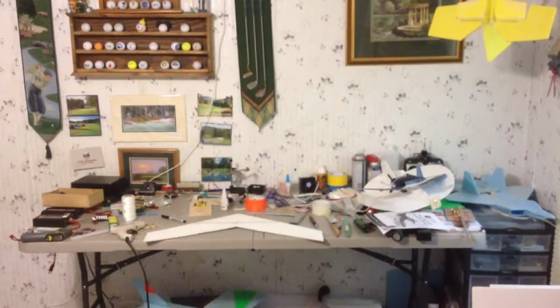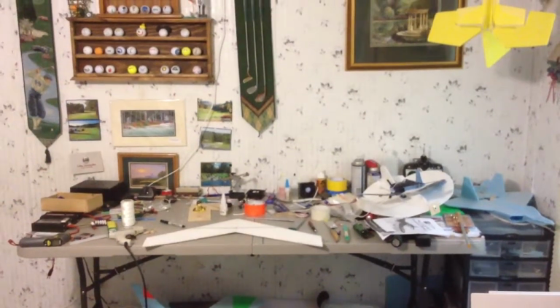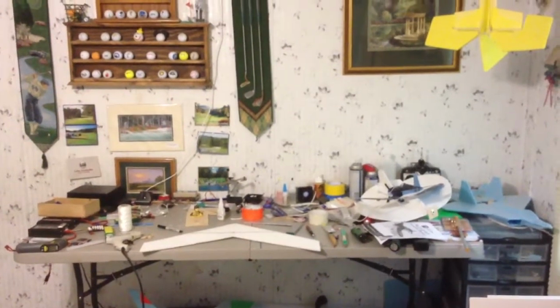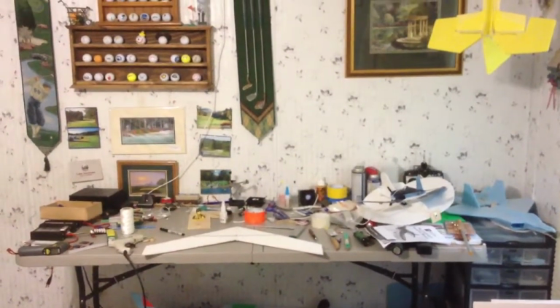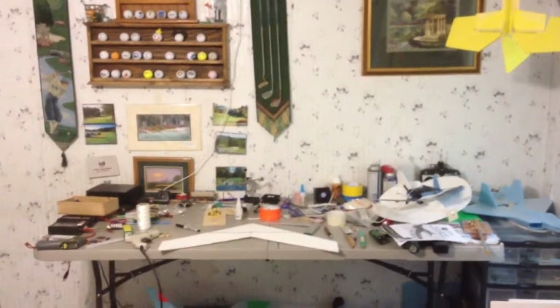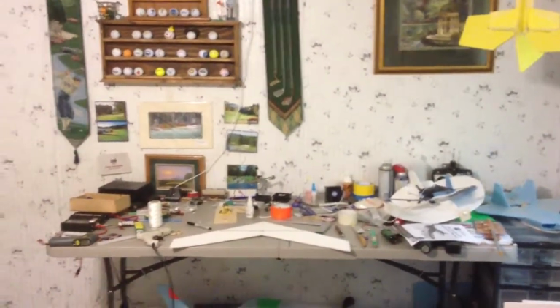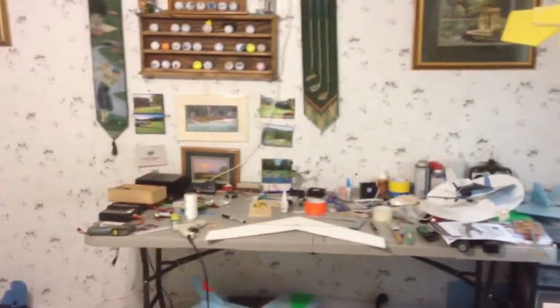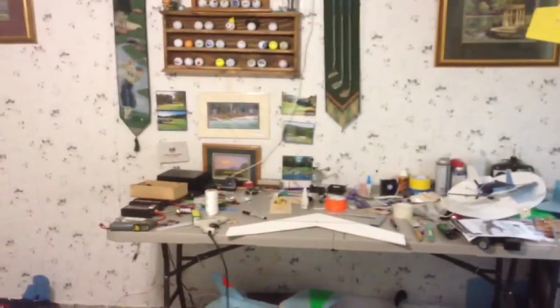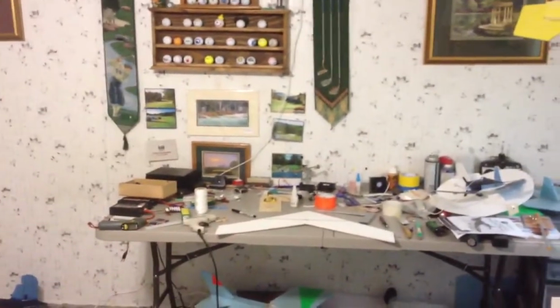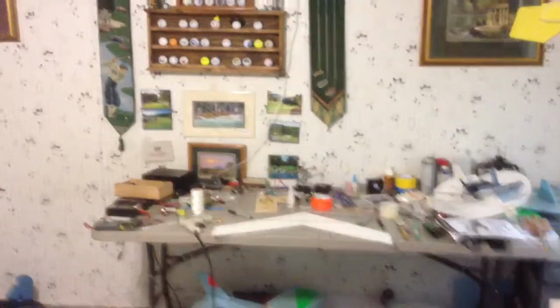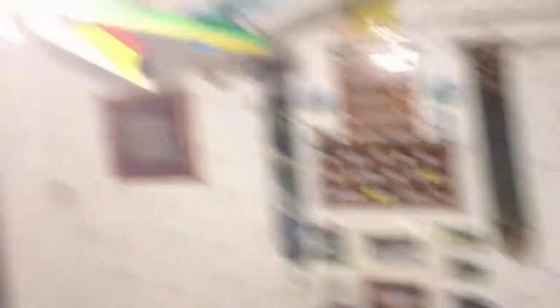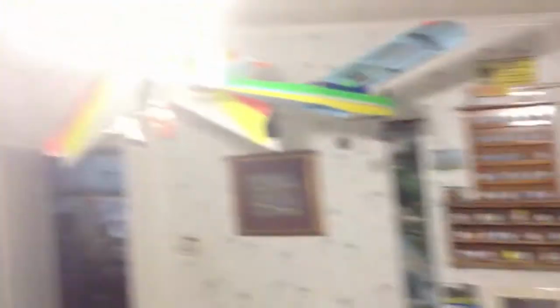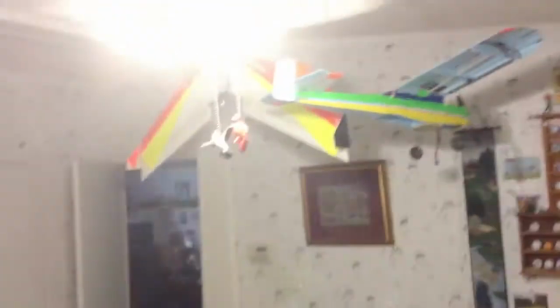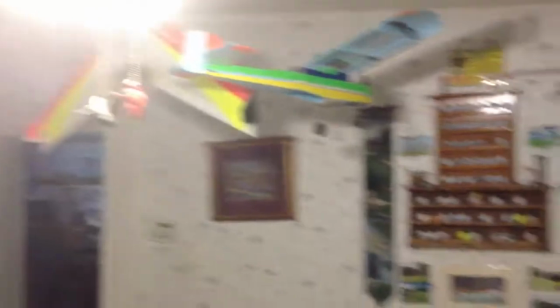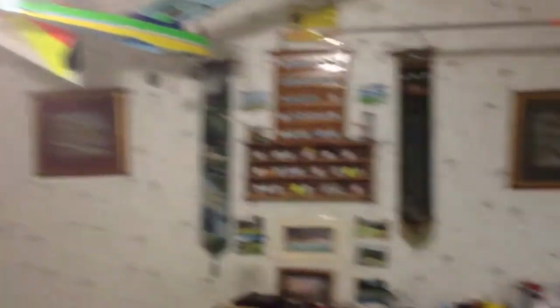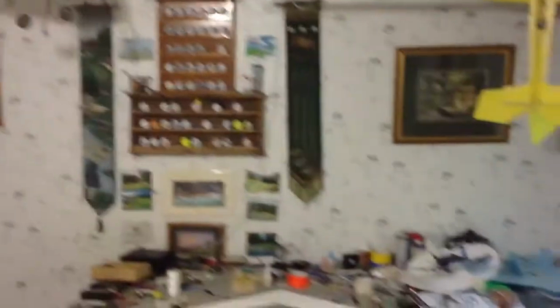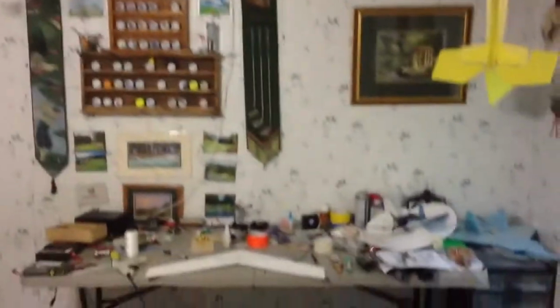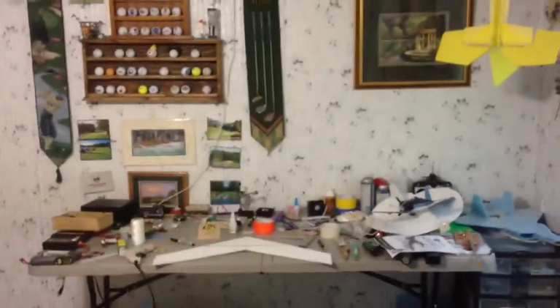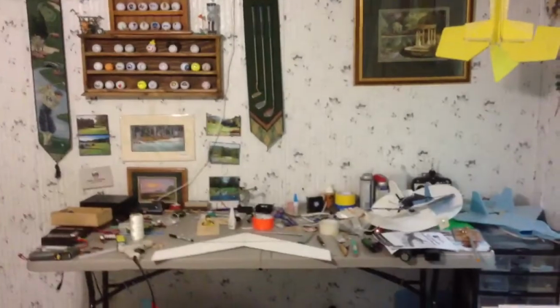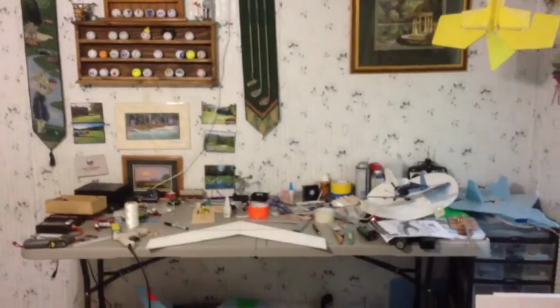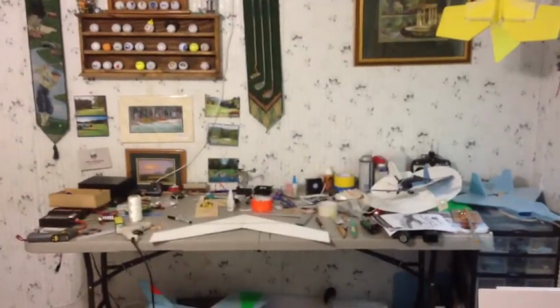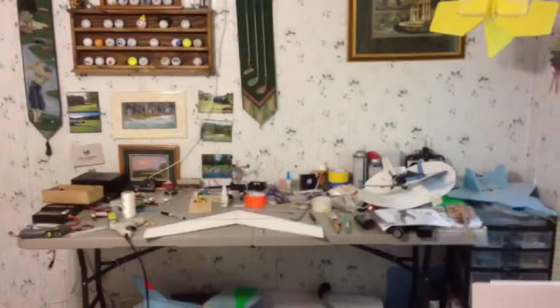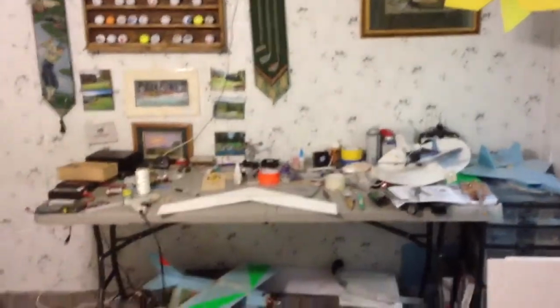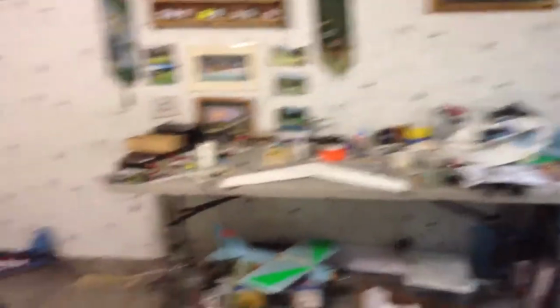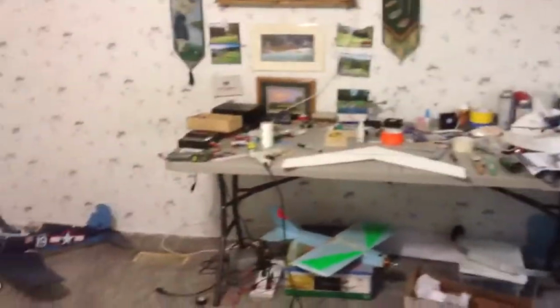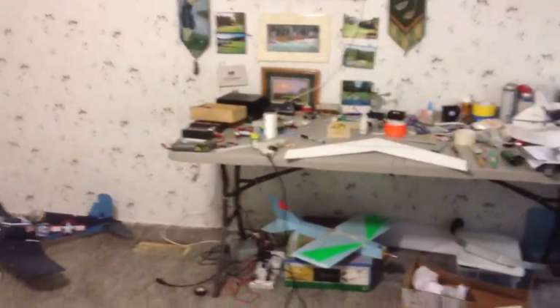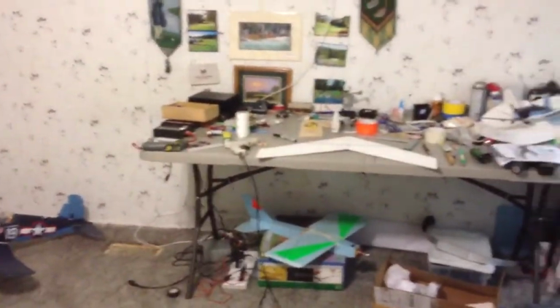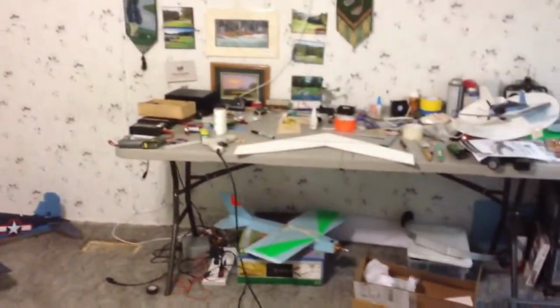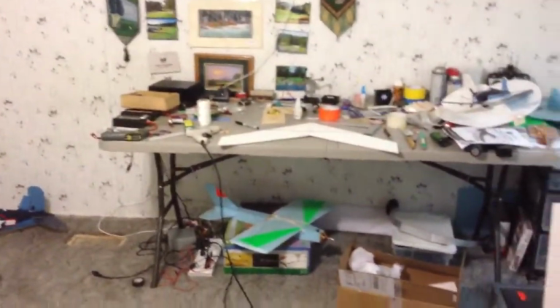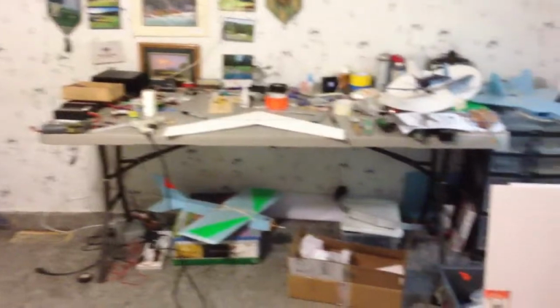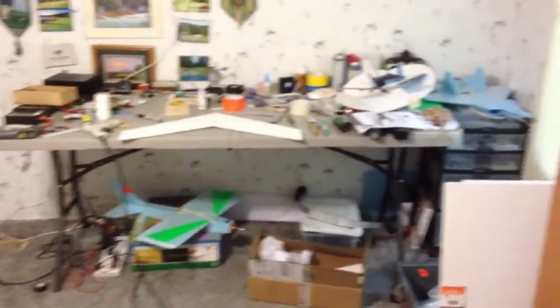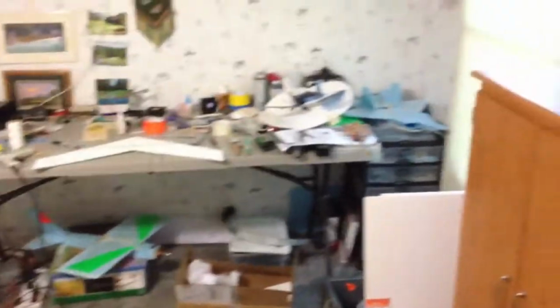Okay, I'm testing out my LED lights. This is the normal lights coming off of the ceiling fan. This is my workbench where I work on my remote control airplanes.